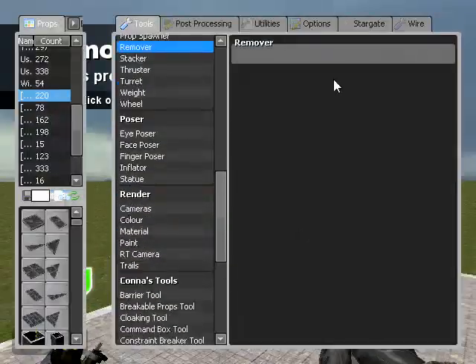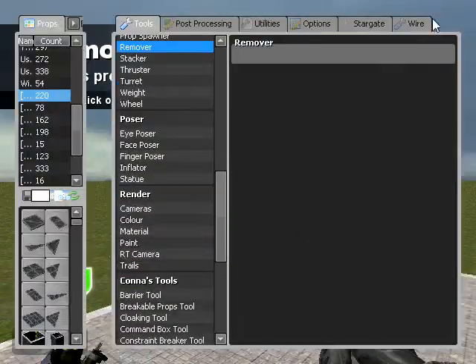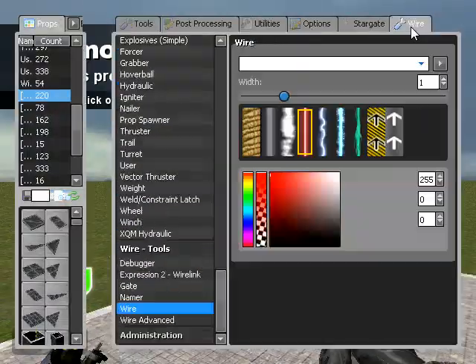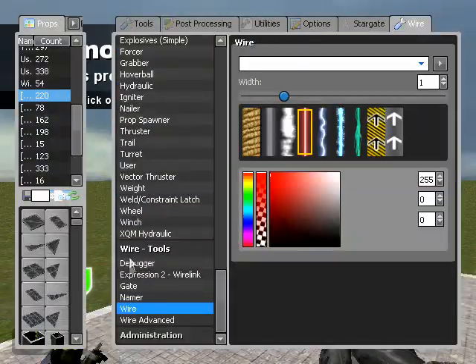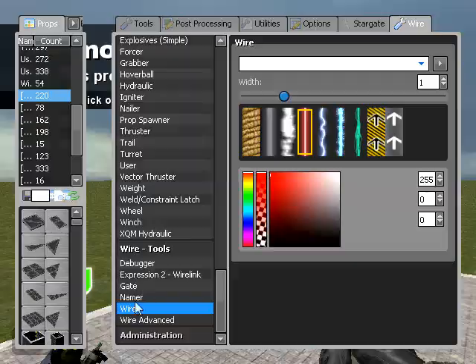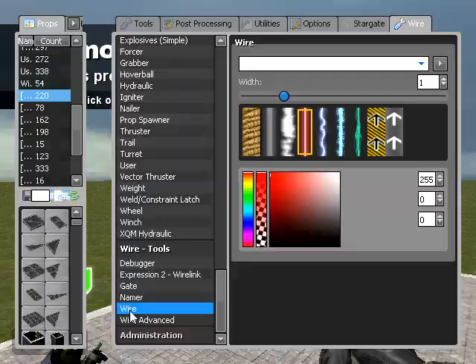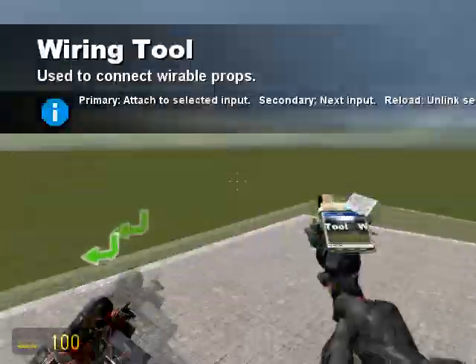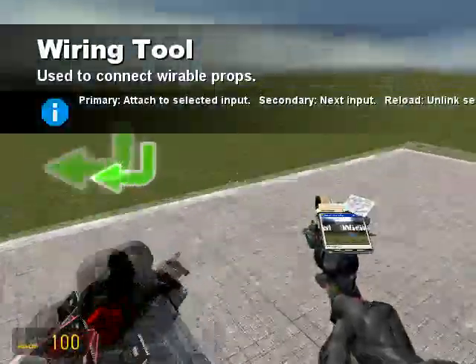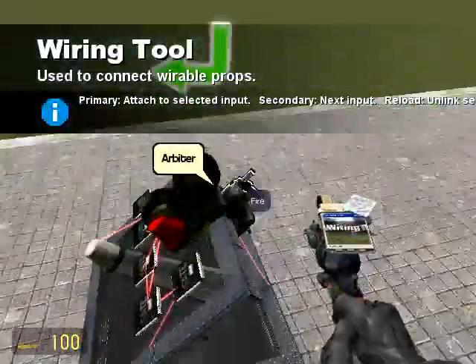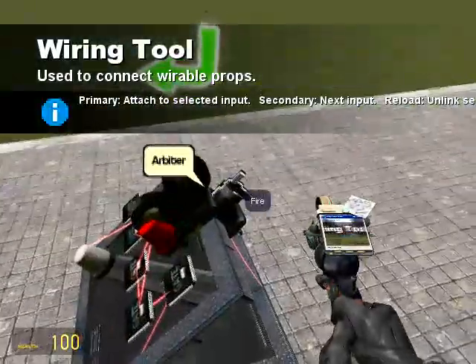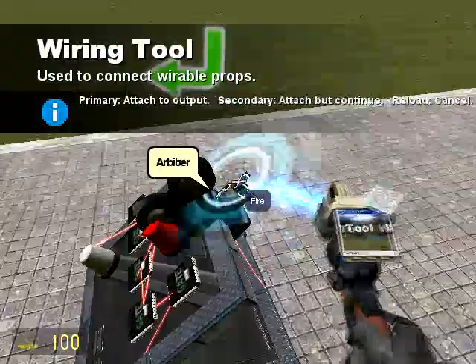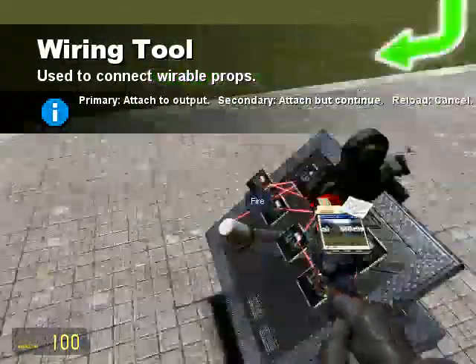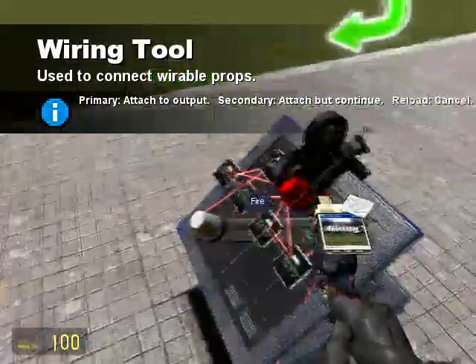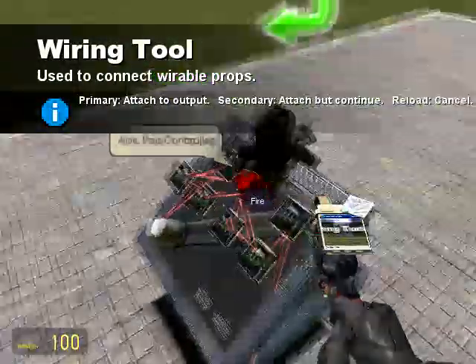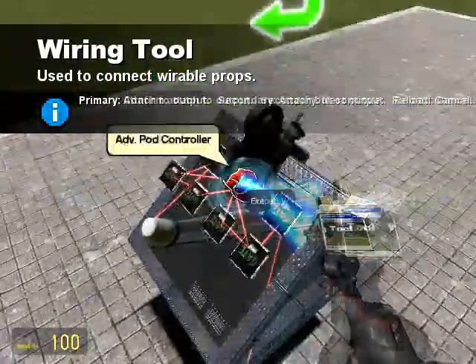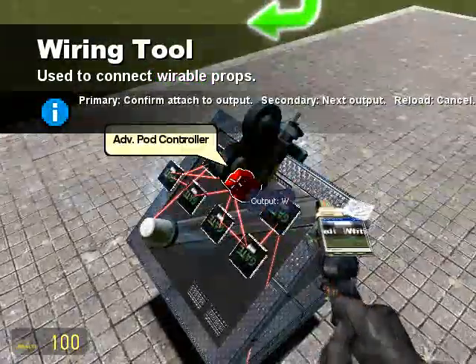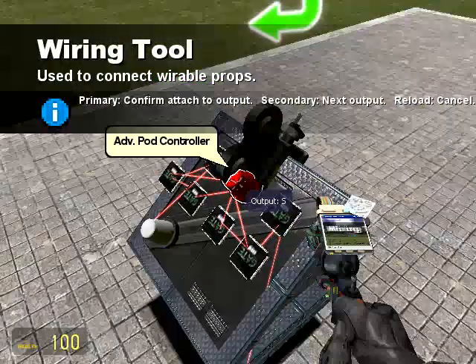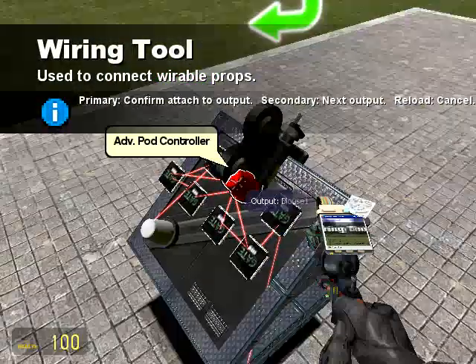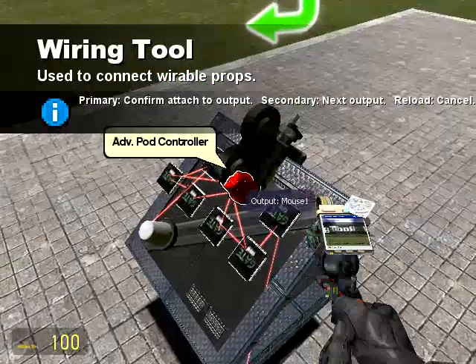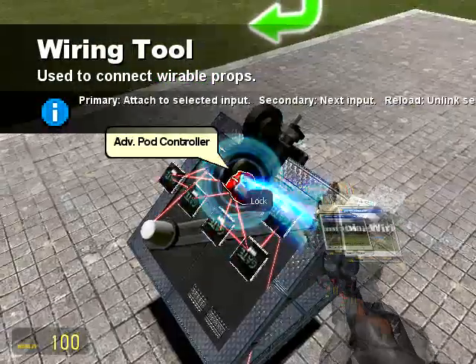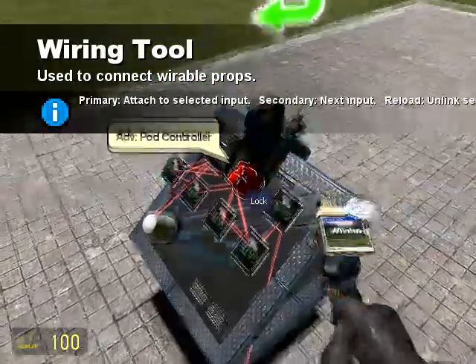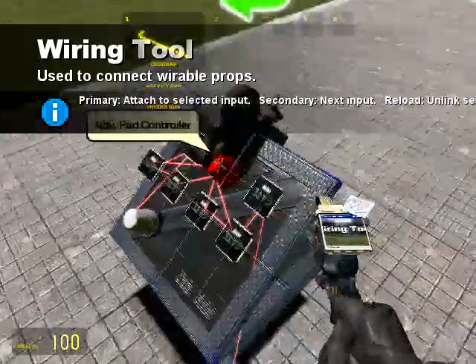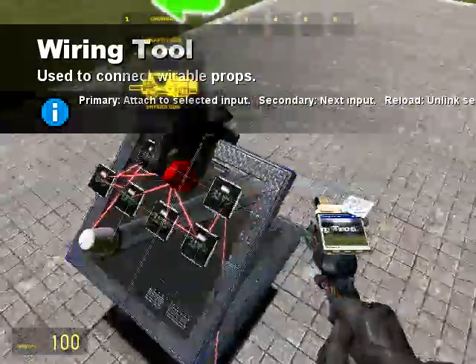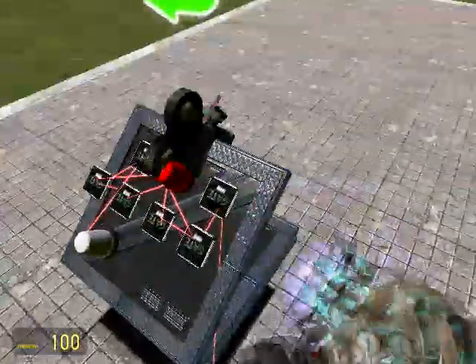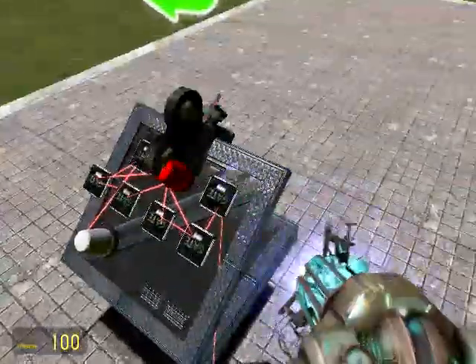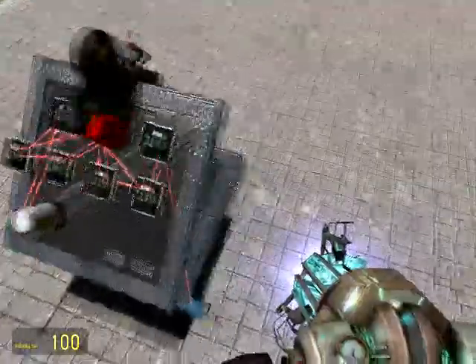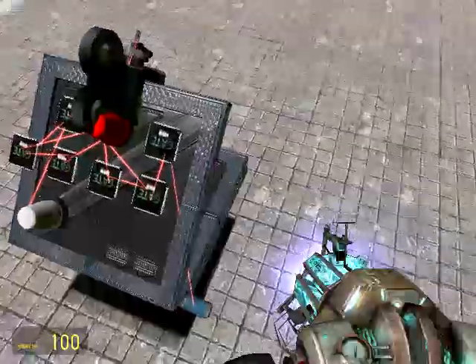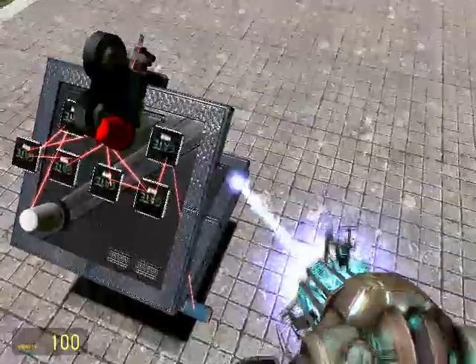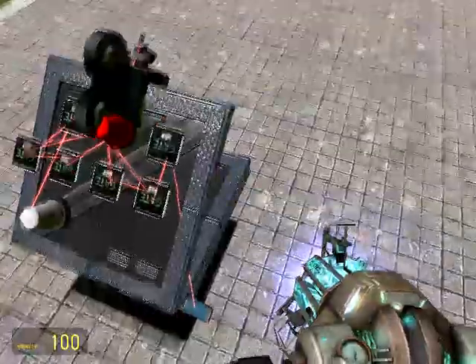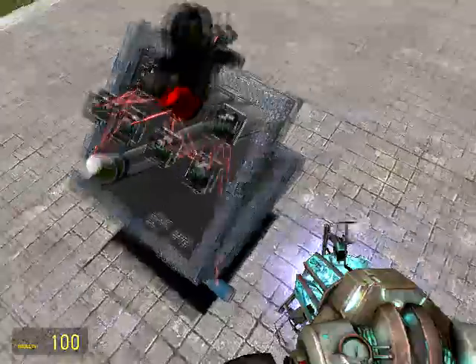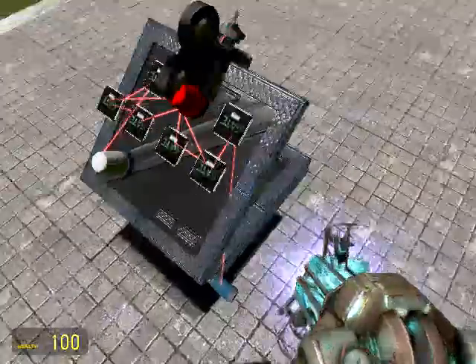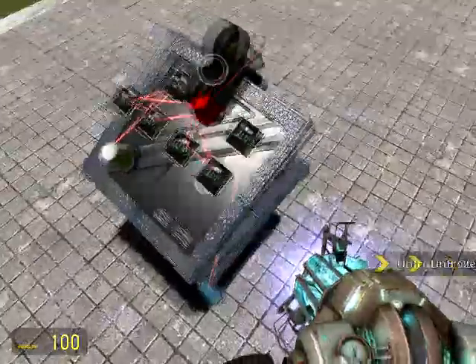All you need to do is wire the turret up to Mouse 1. And now hopefully when you let go of everything it will fire.